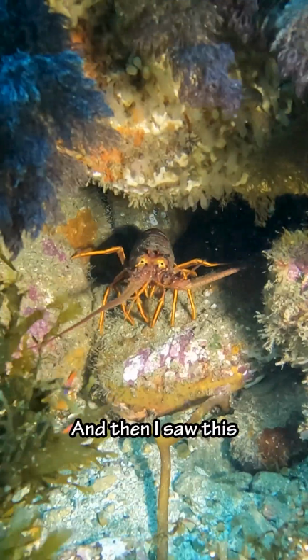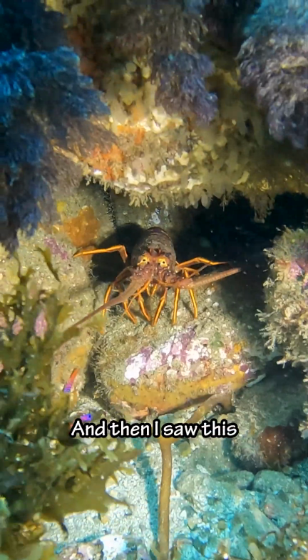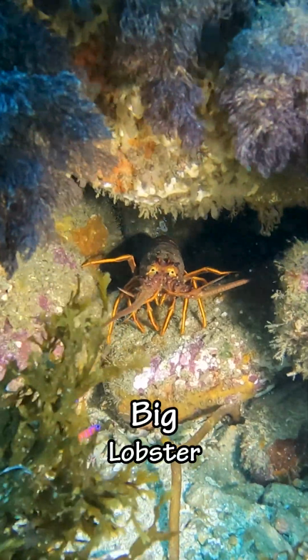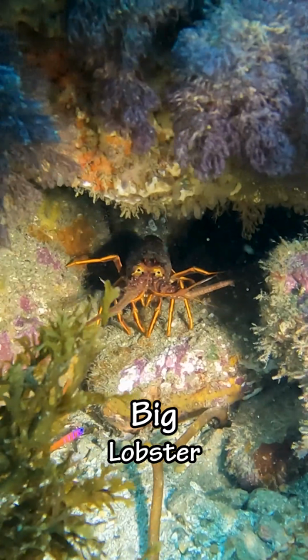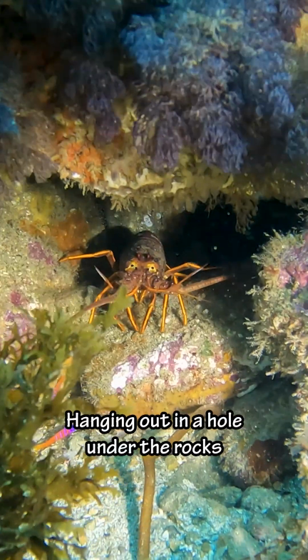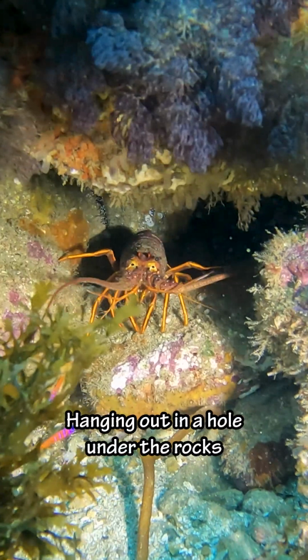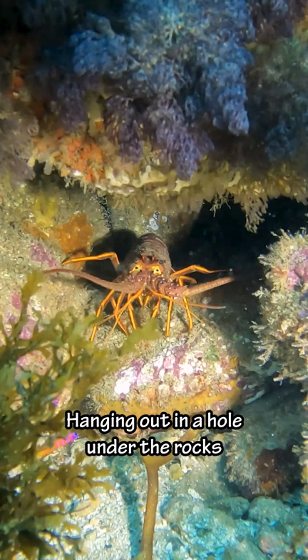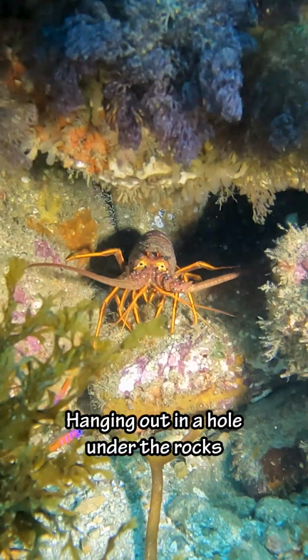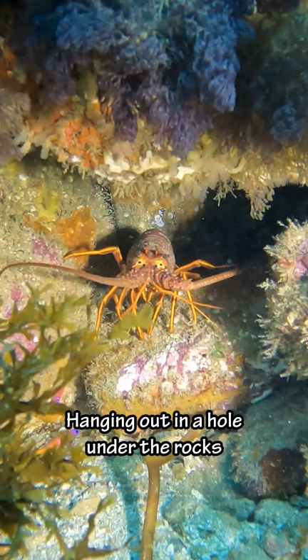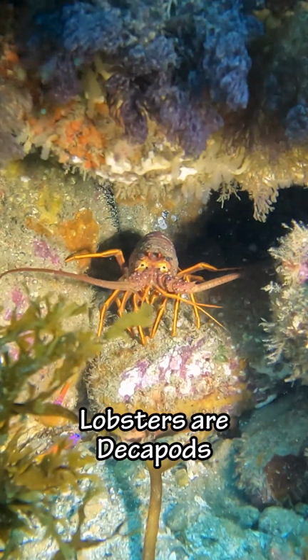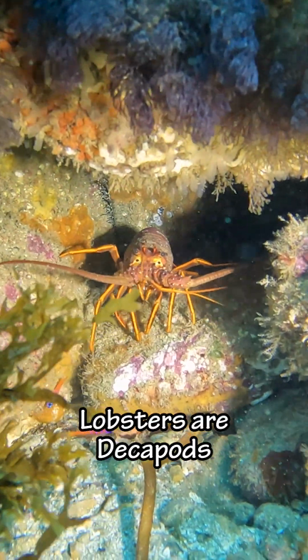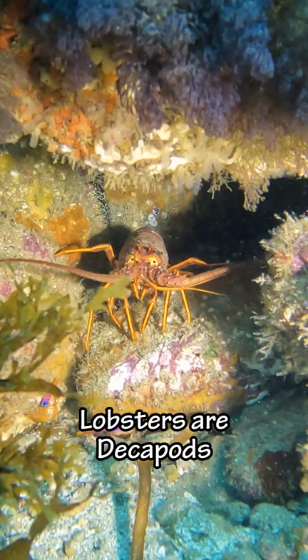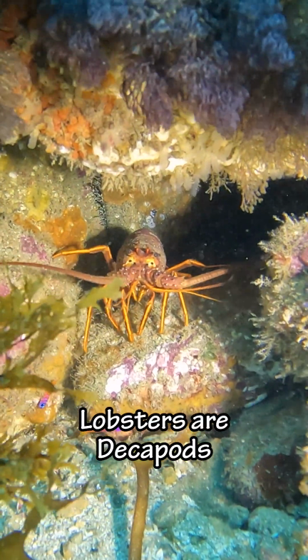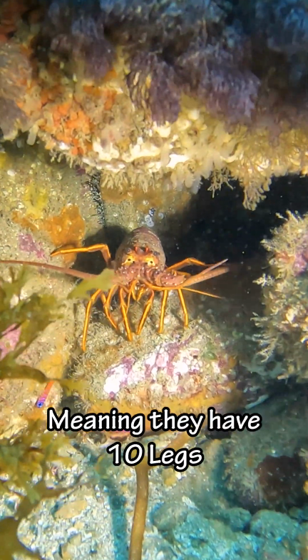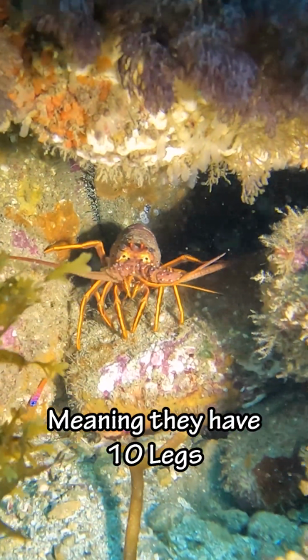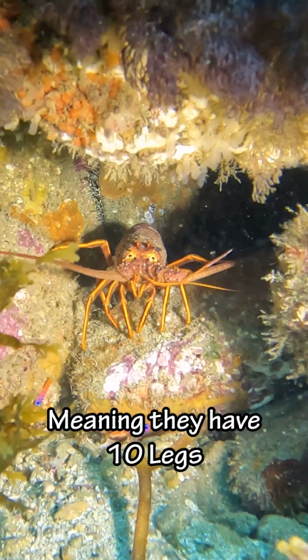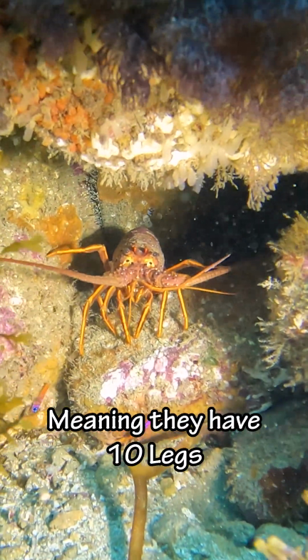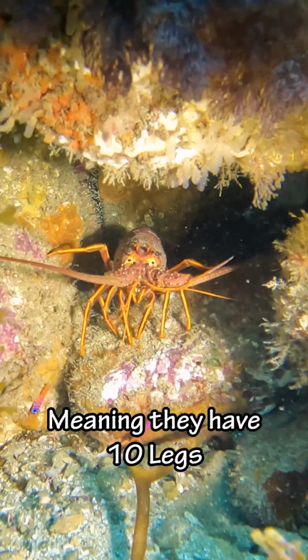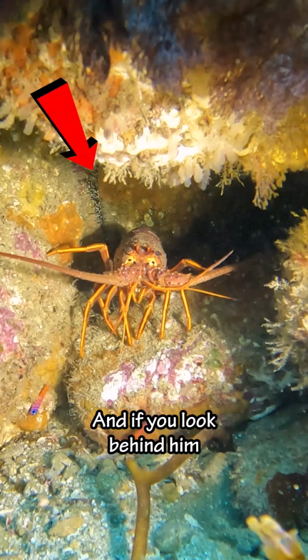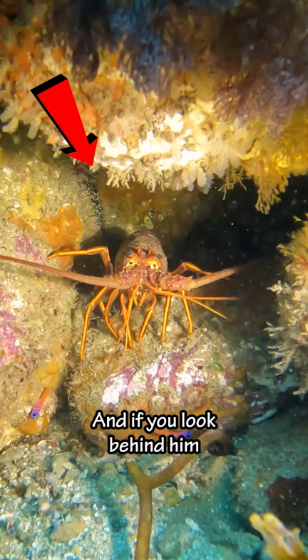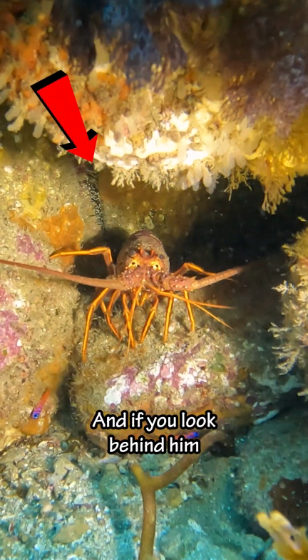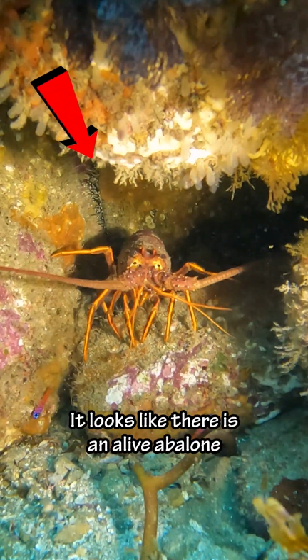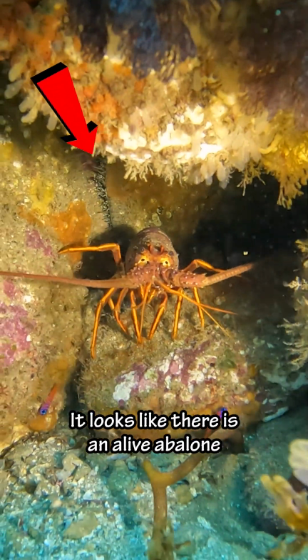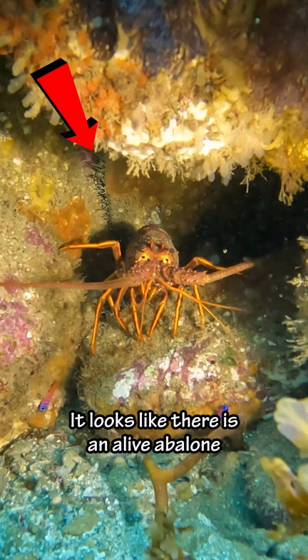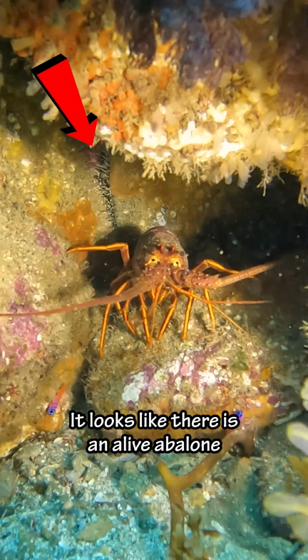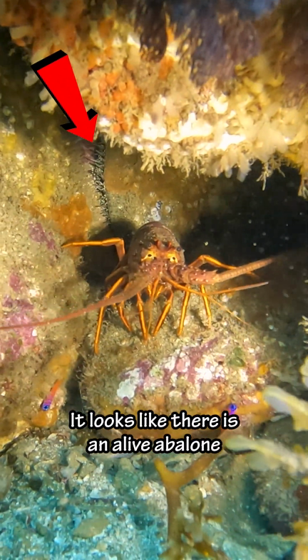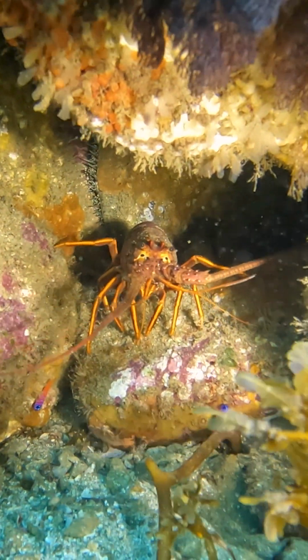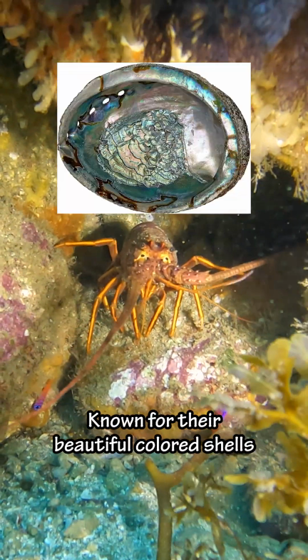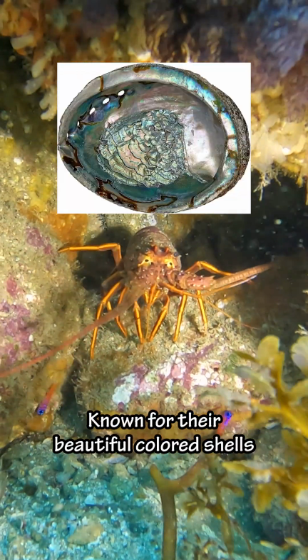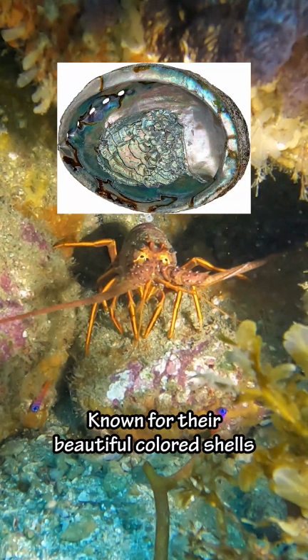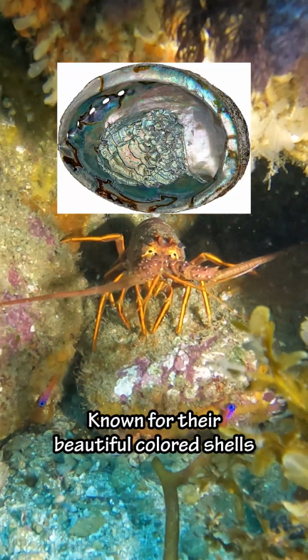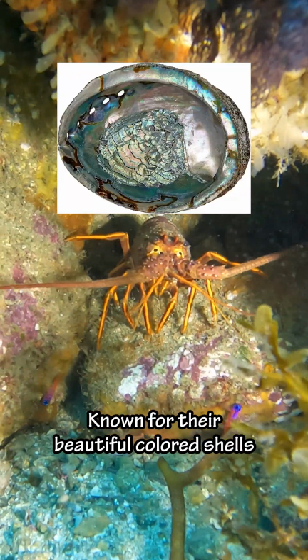And then I saw this big lobster hanging out in a hole under the rocks. Lobsters are decapods, meaning they have ten legs. And if you look behind them it looks like there's a live abalone, known for their beautiful colored shells.